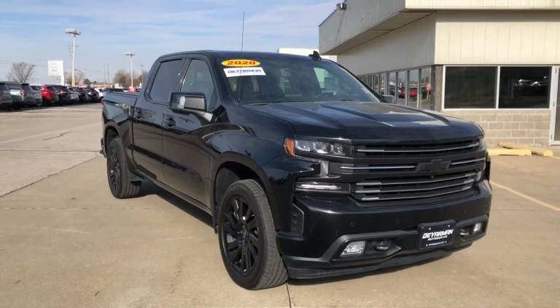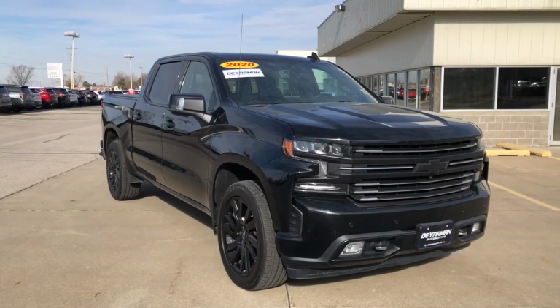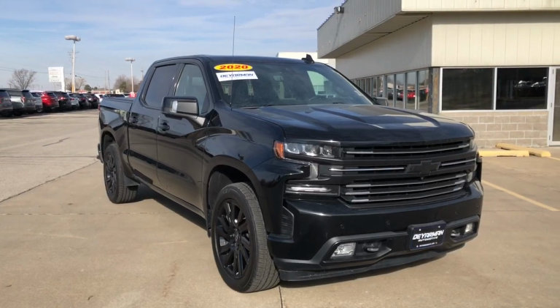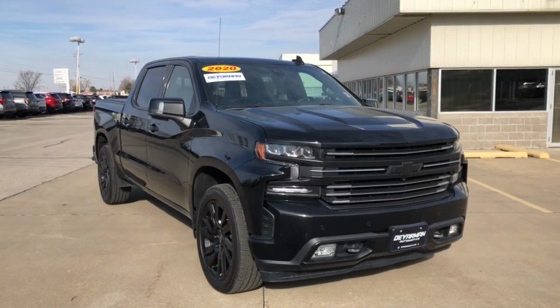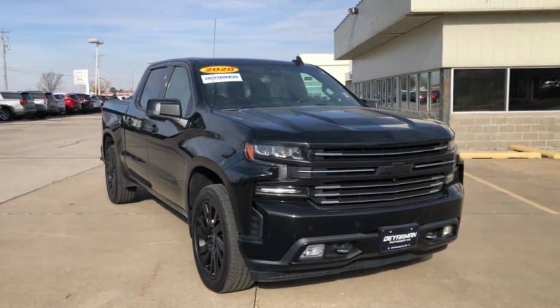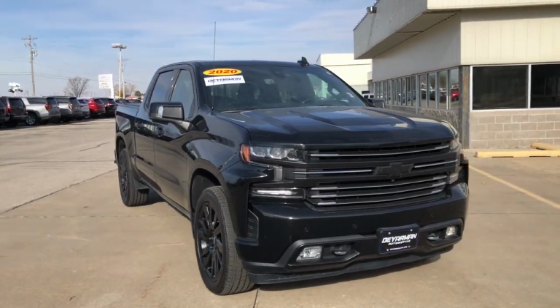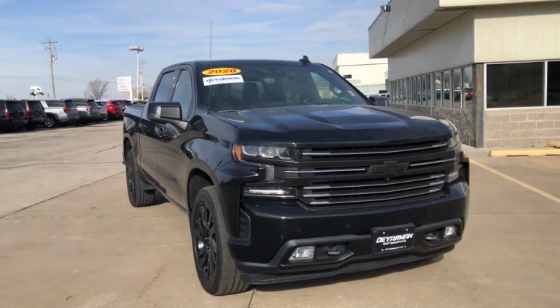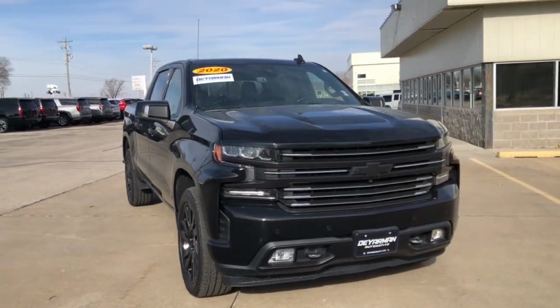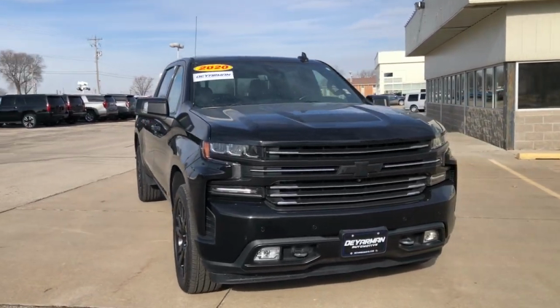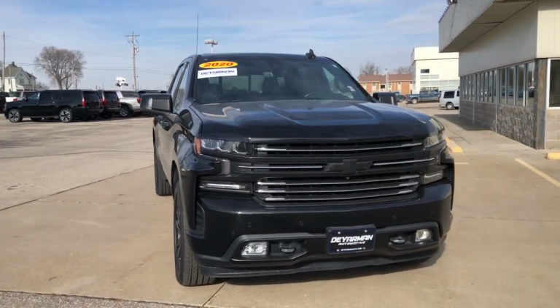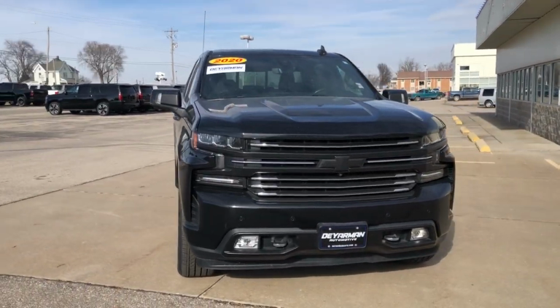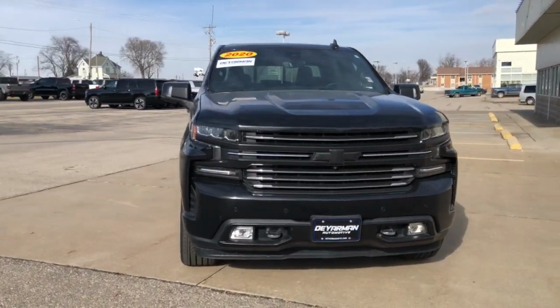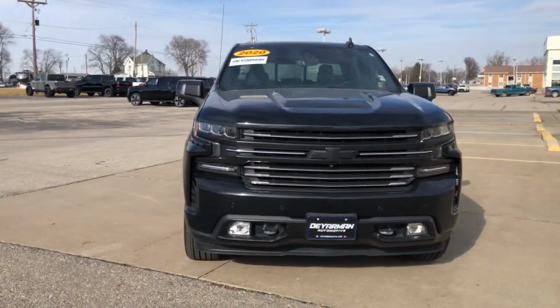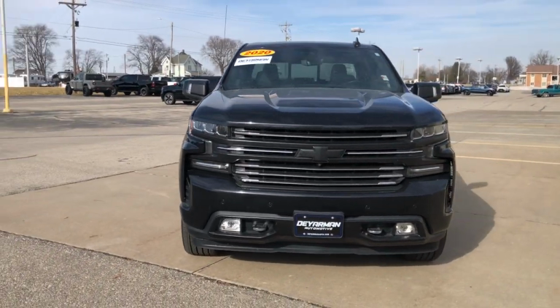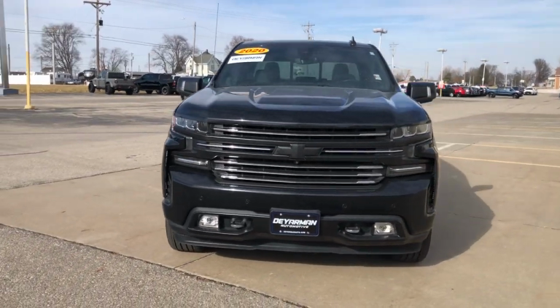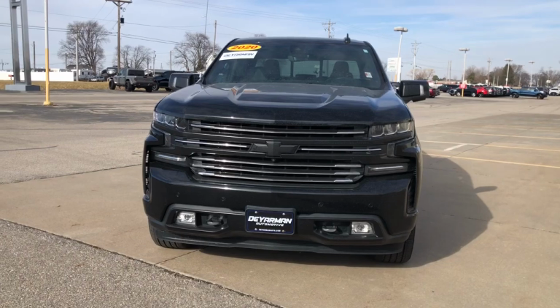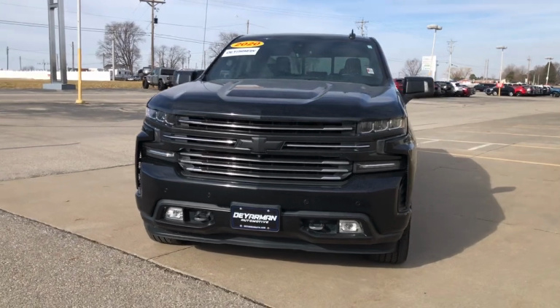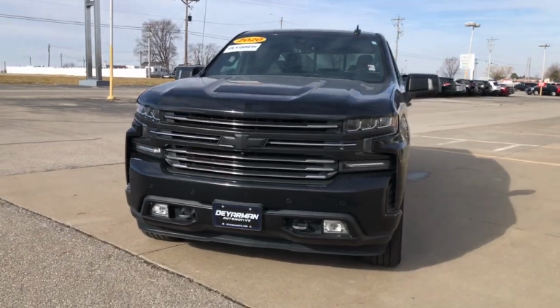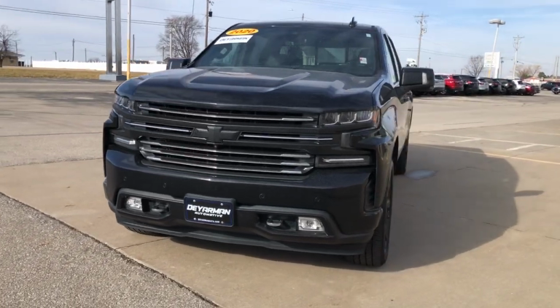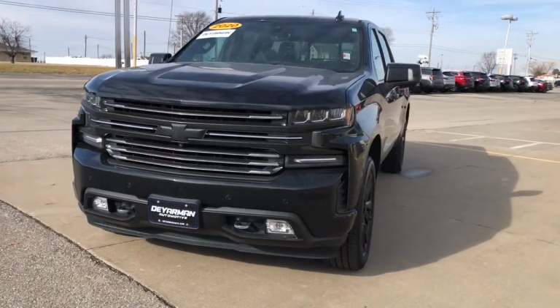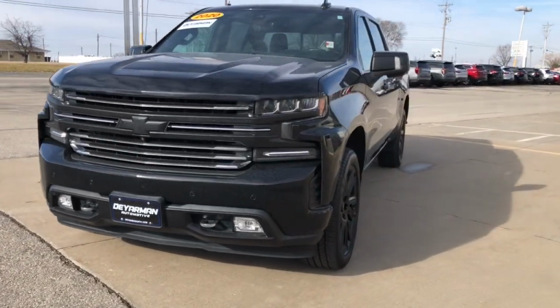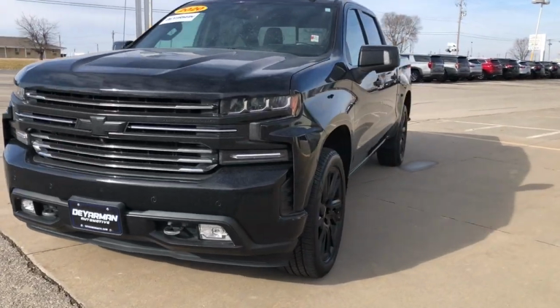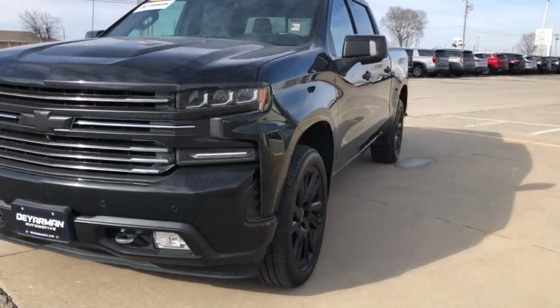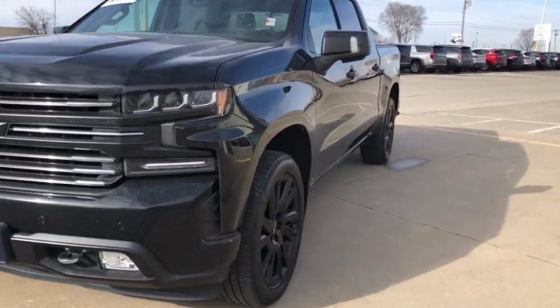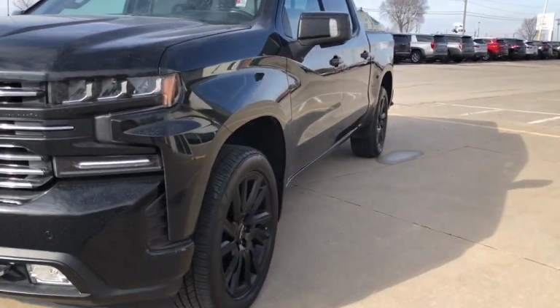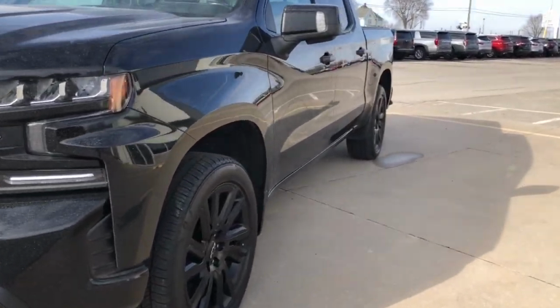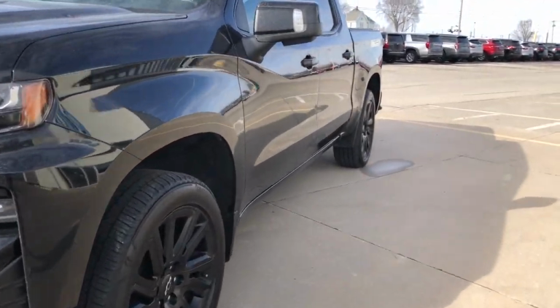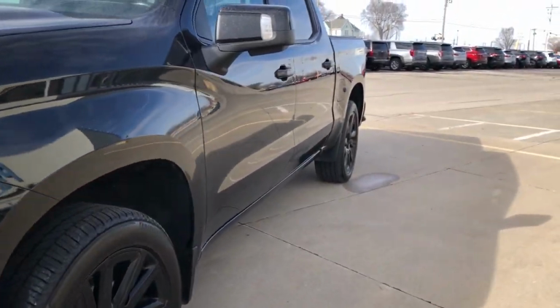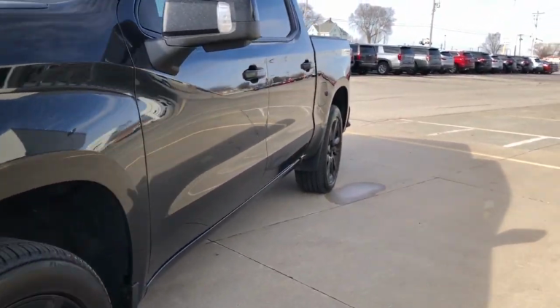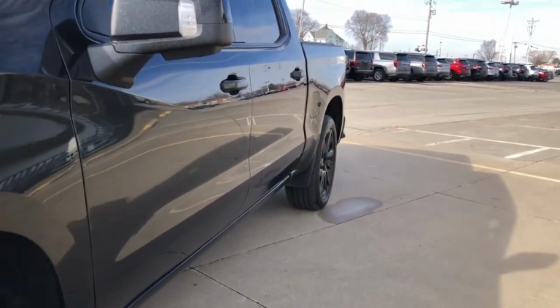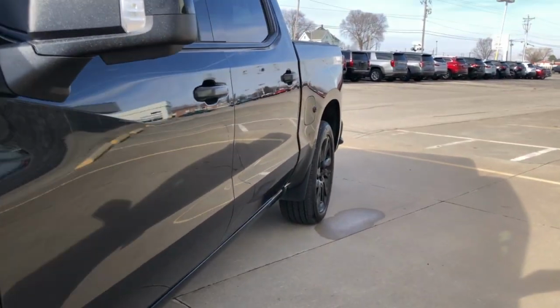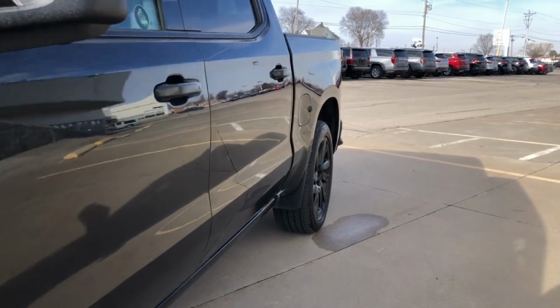Get into a car with value. 2020 Chevrolet Silverado 1500. This vehicle is an outstanding buy with fewer than 50,000 miles on the odometer.